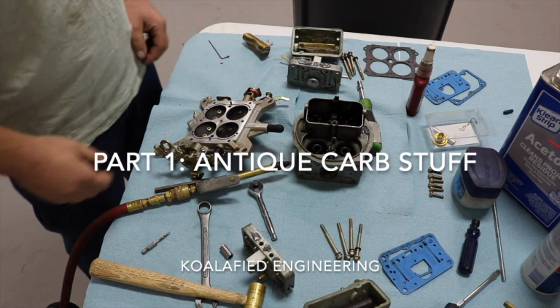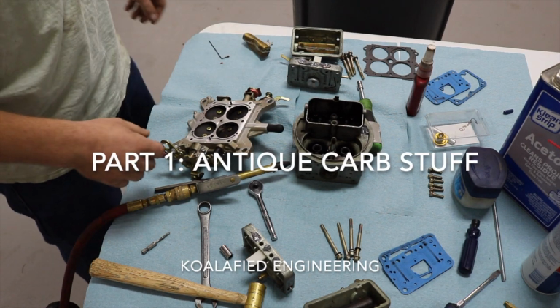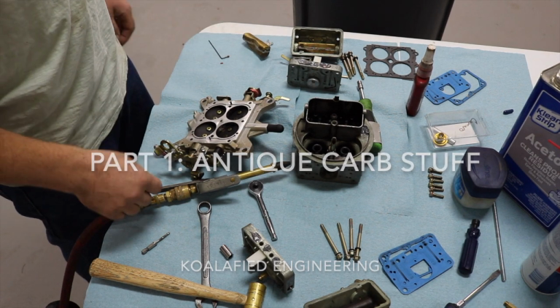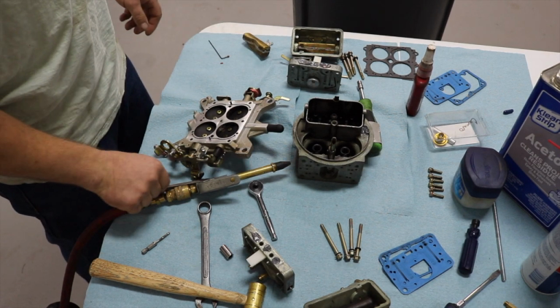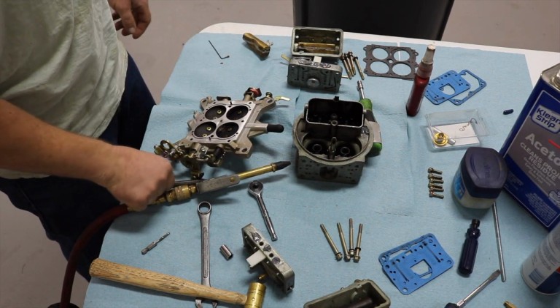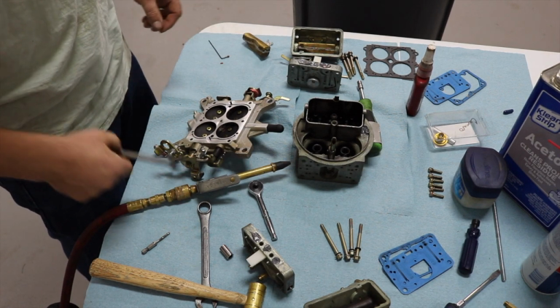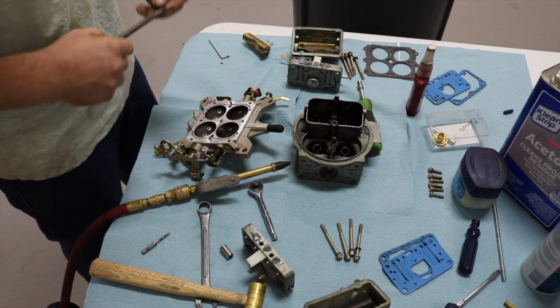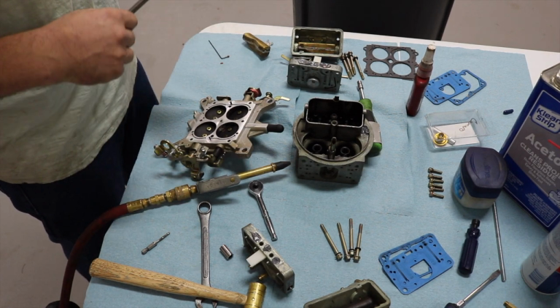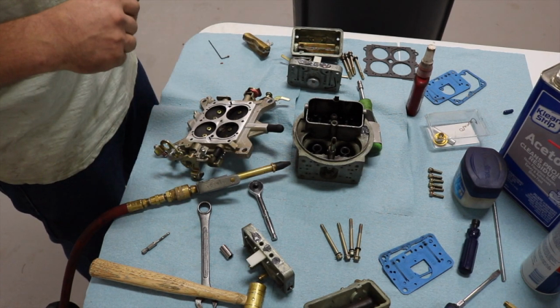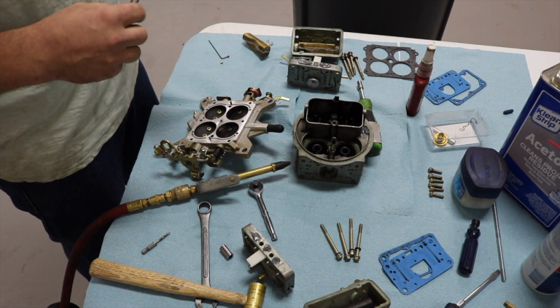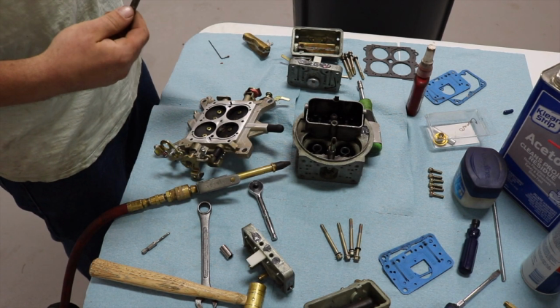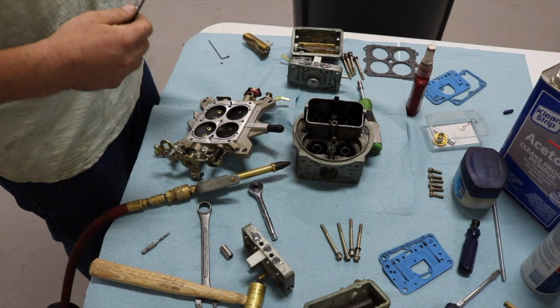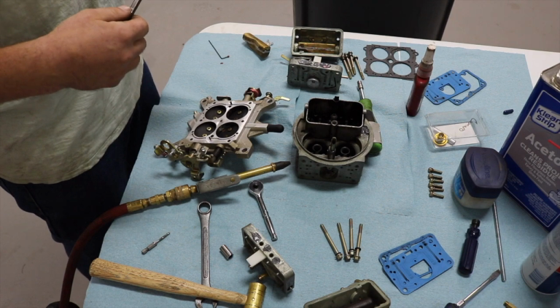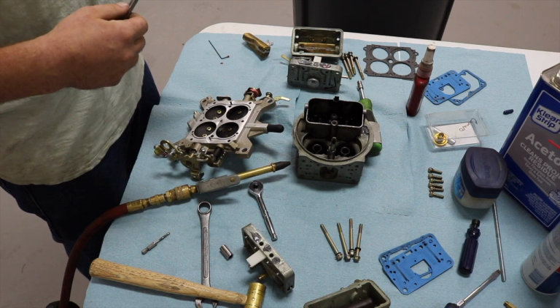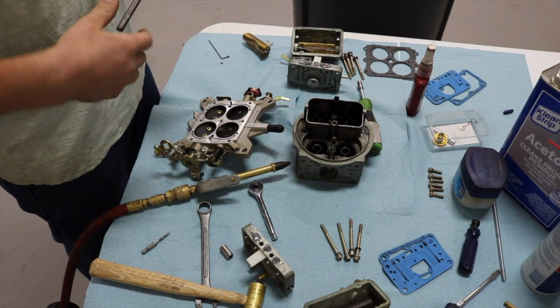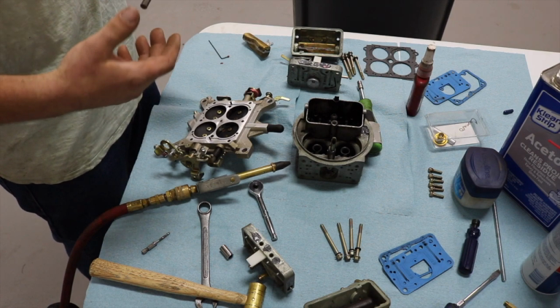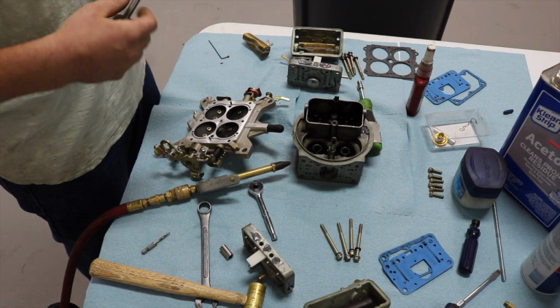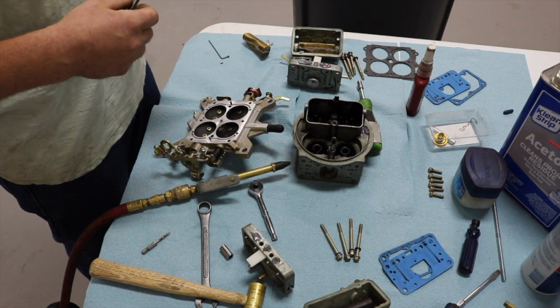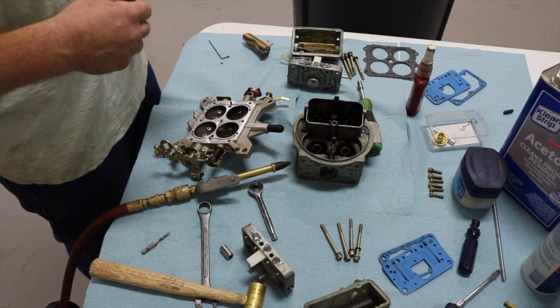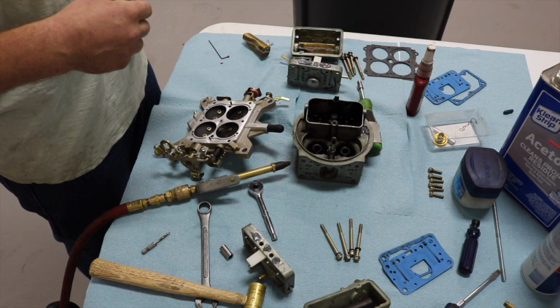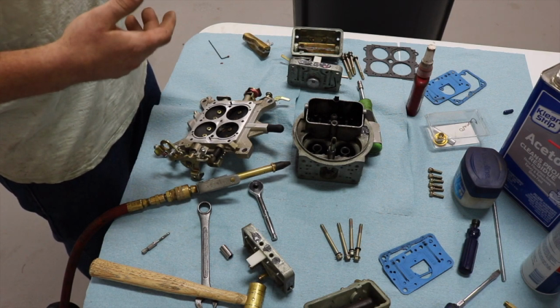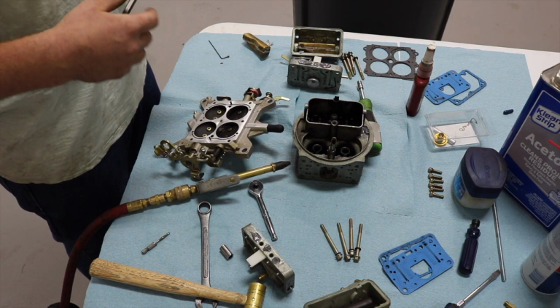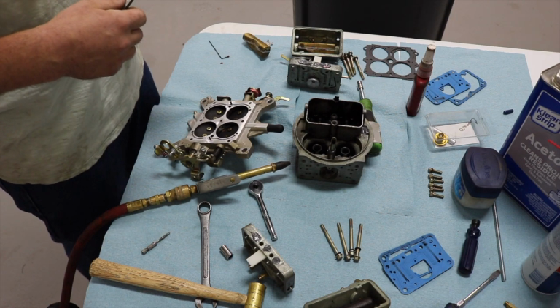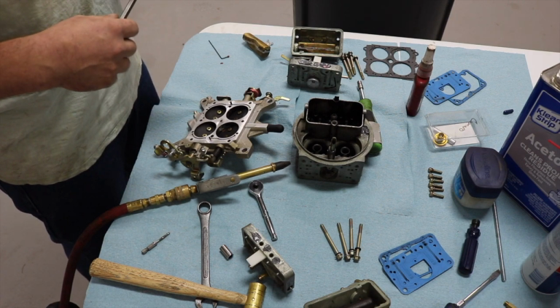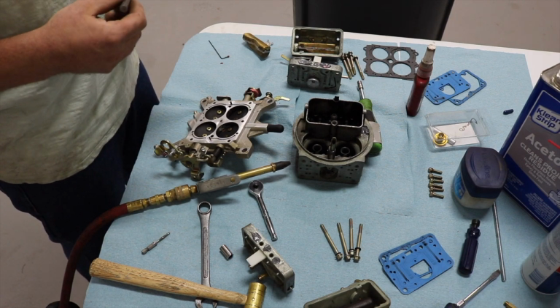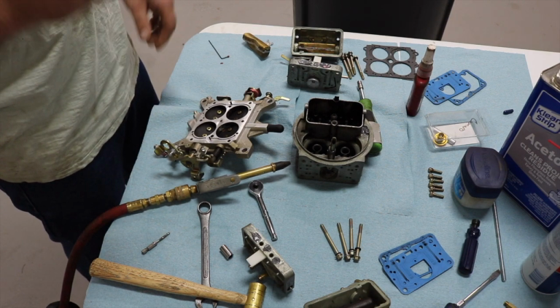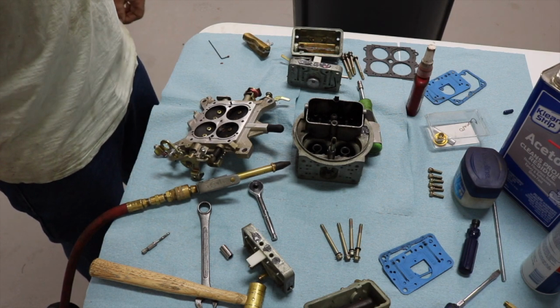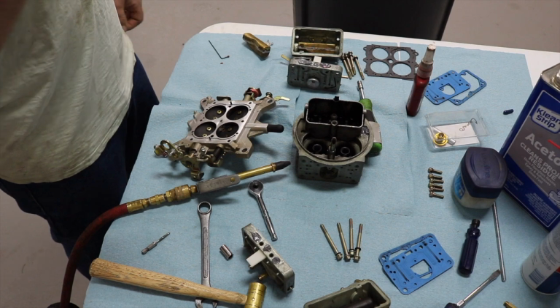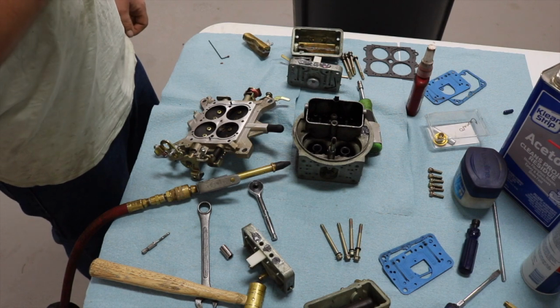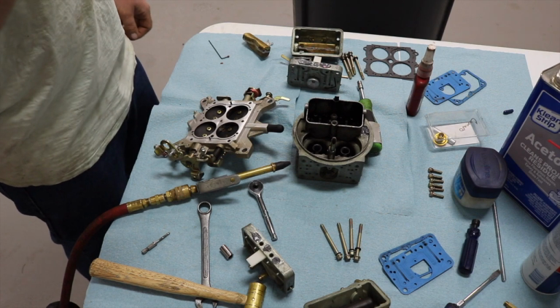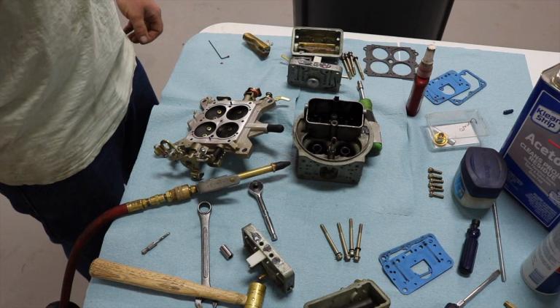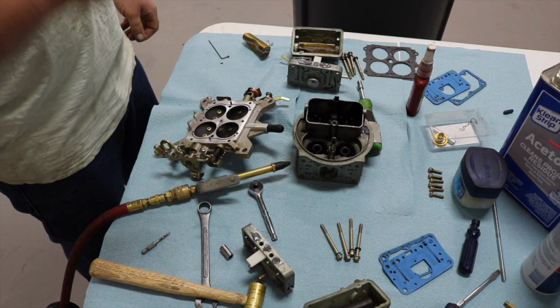I've had the frame on the dyno, figured out max best timing — it was somewhere around 37 degrees. It made 289 horsepower, about 350 pound-feet of torque. I put the turbo on it, now it's time to convert the carb blow-through.